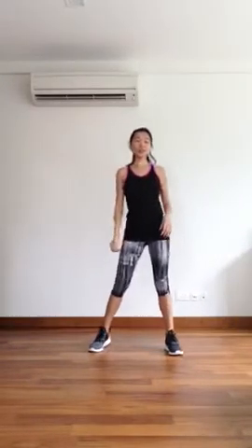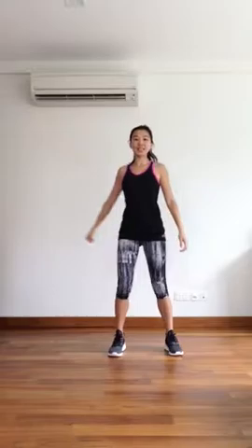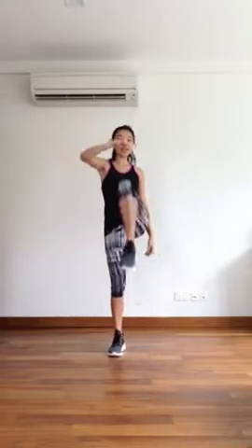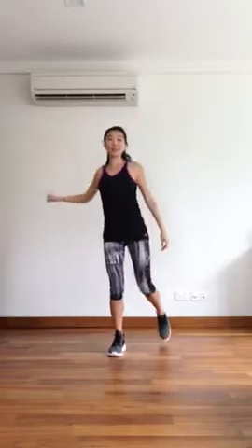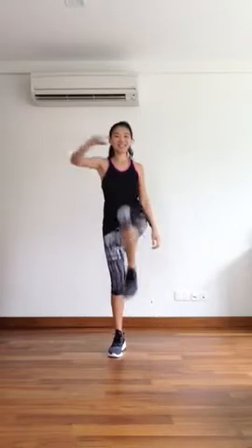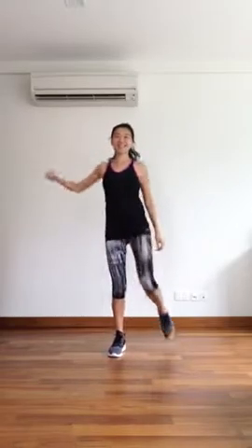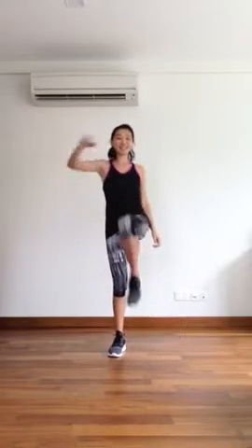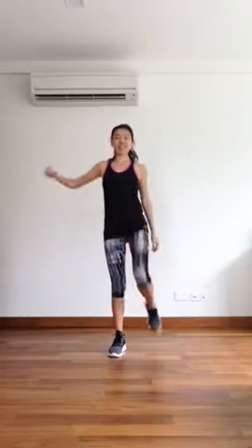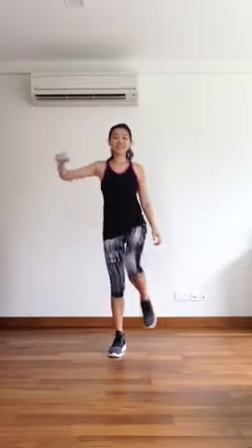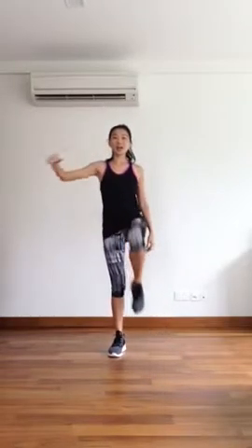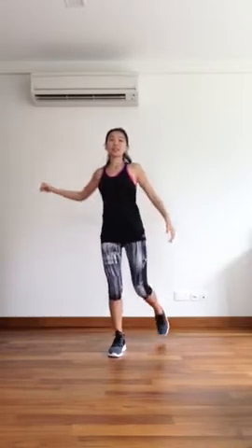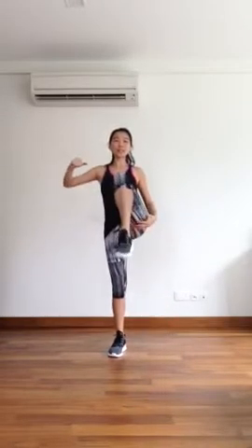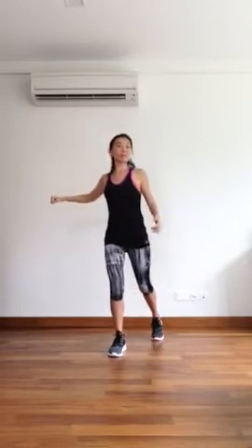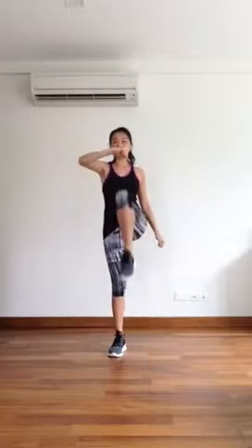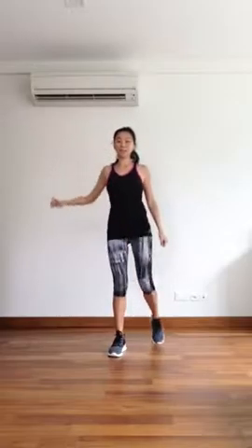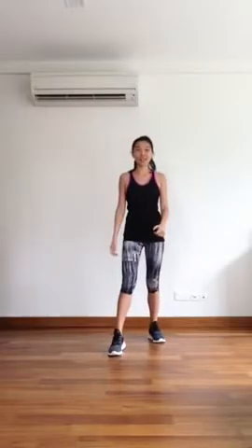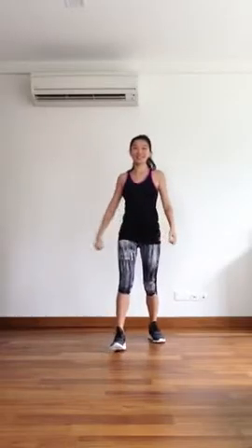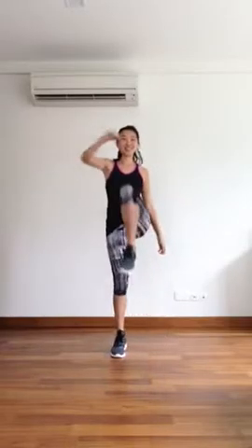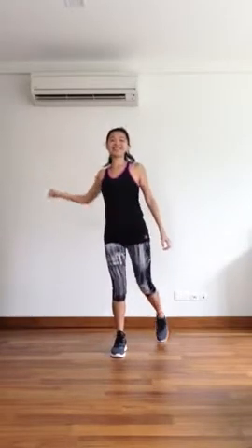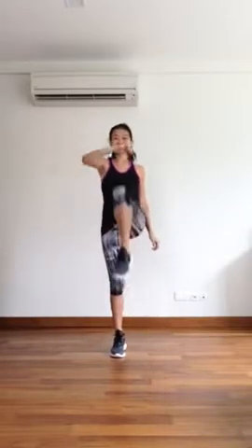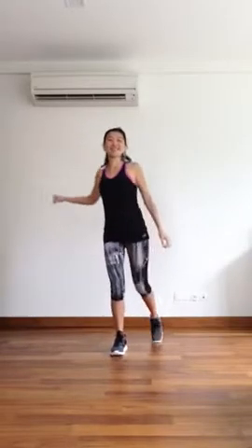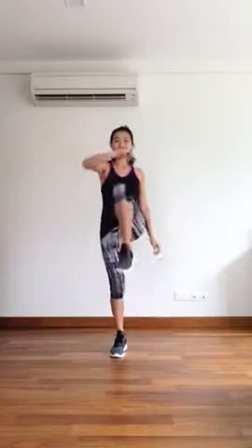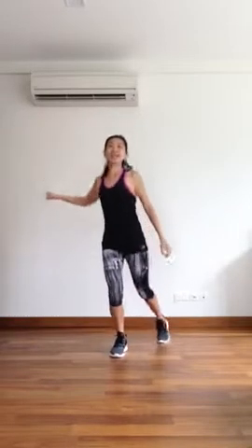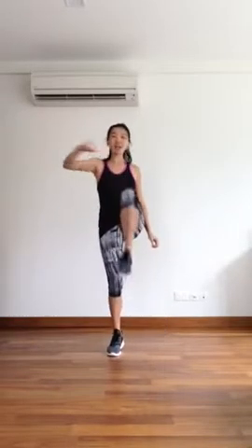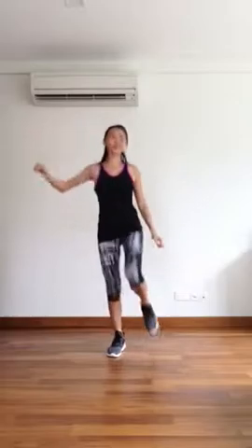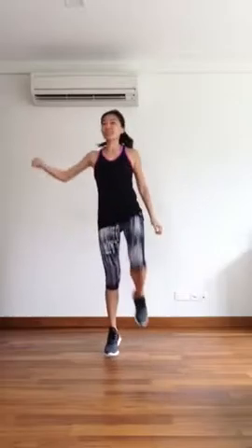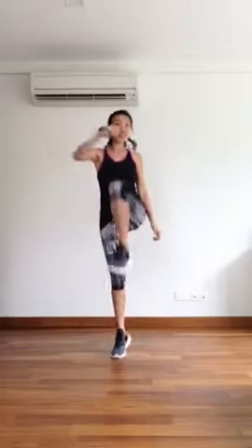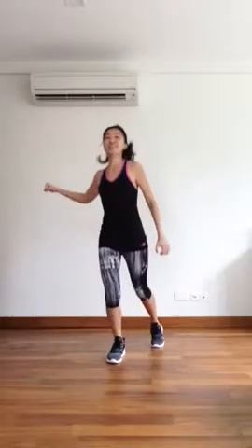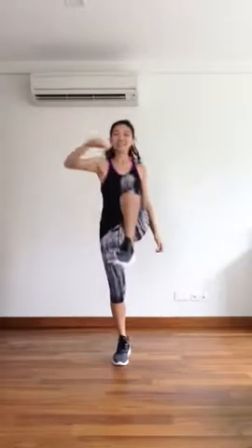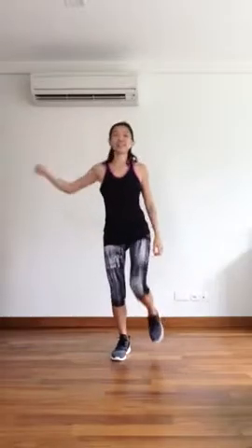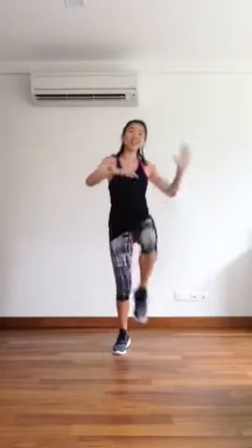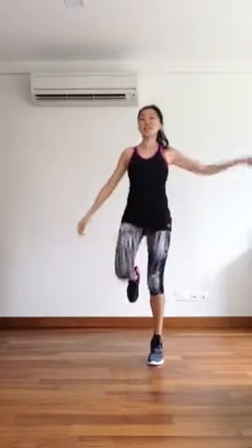First one is knee and hook. Keep your knees up, push up as much as you can. Let's go. And then jump. Change.